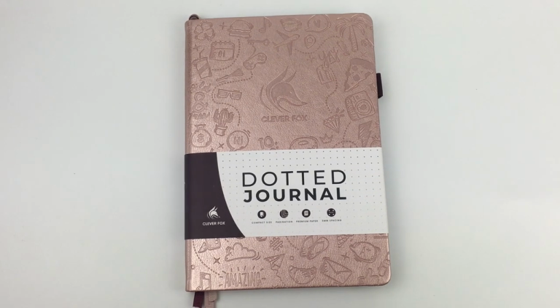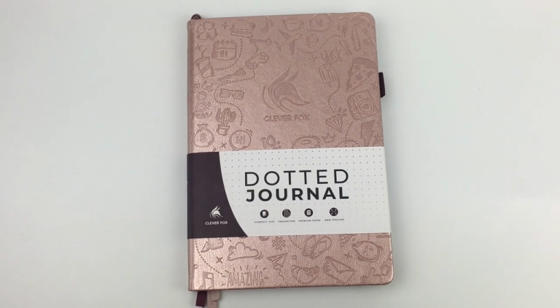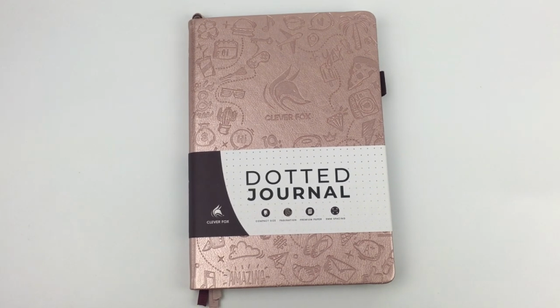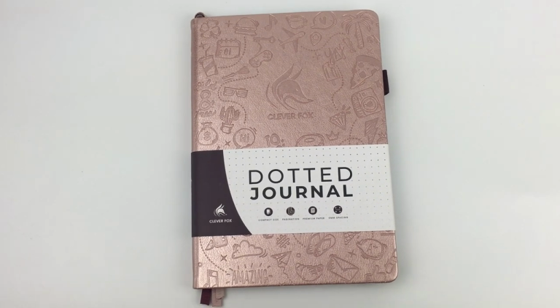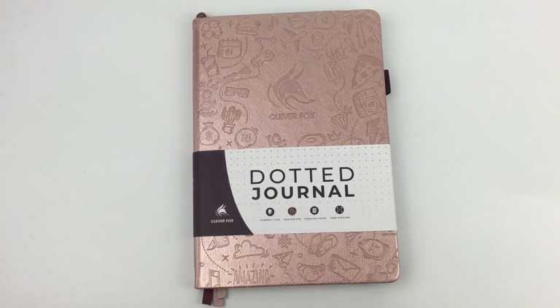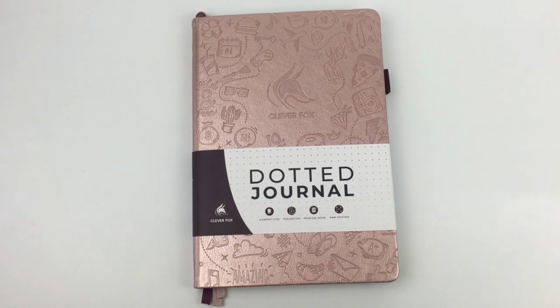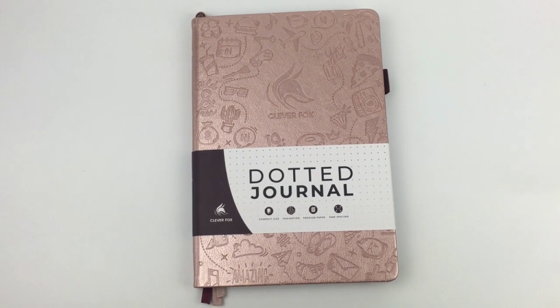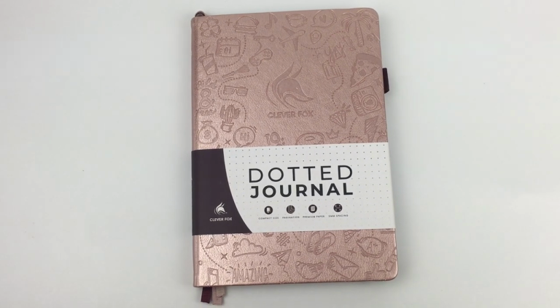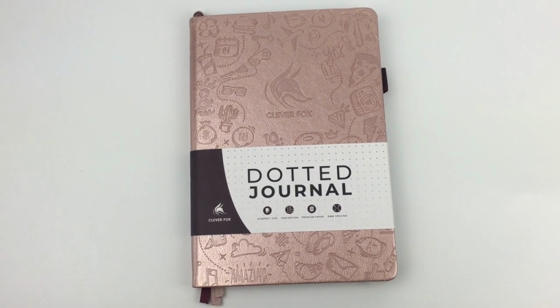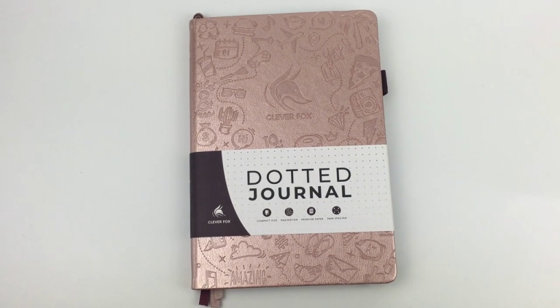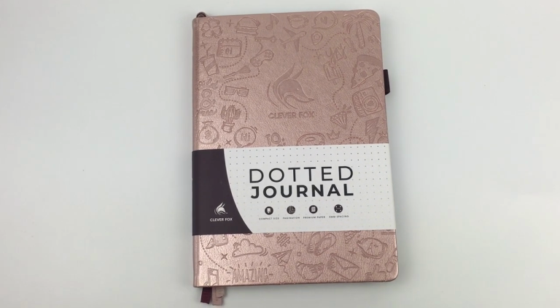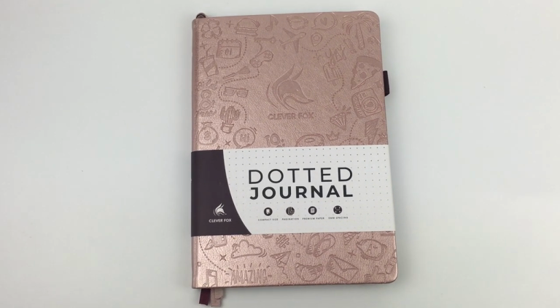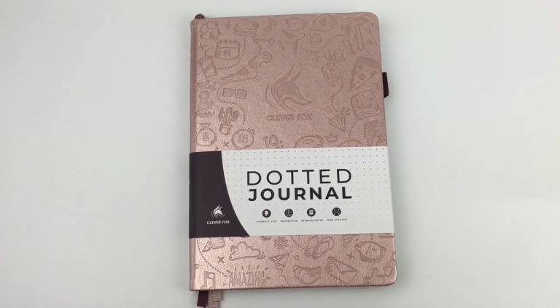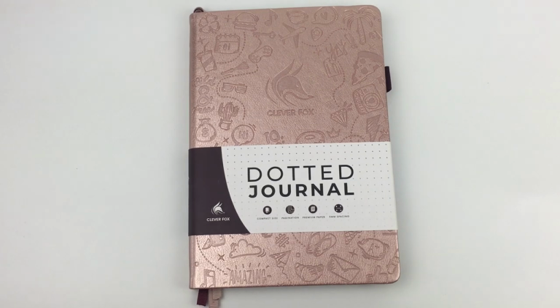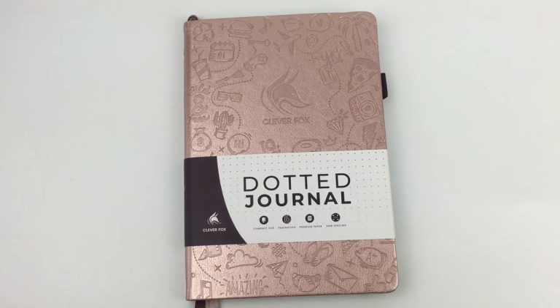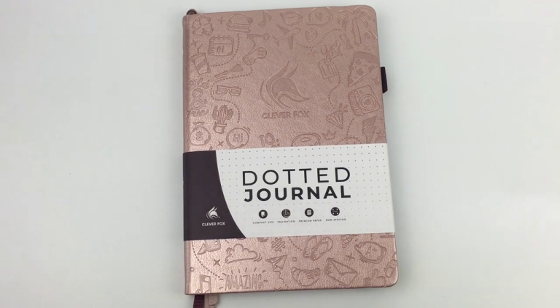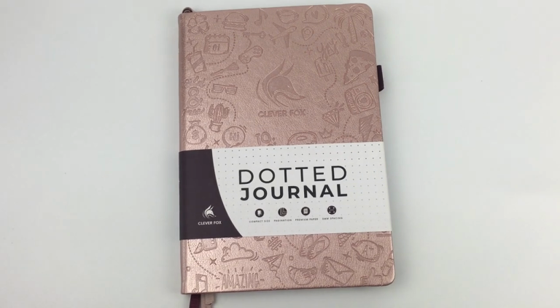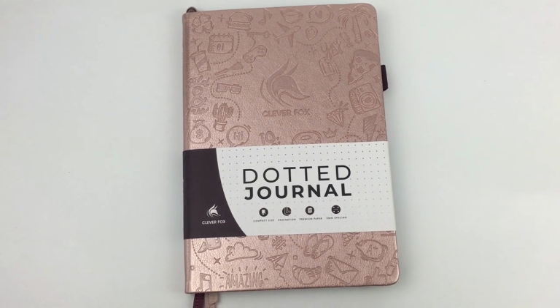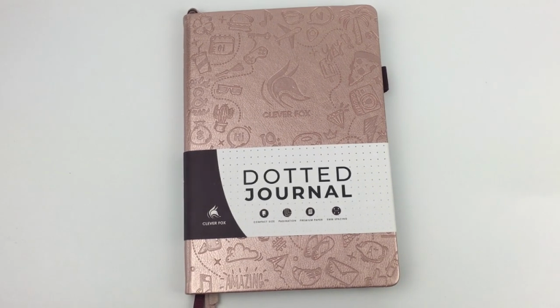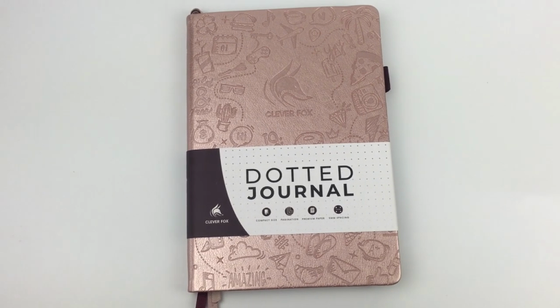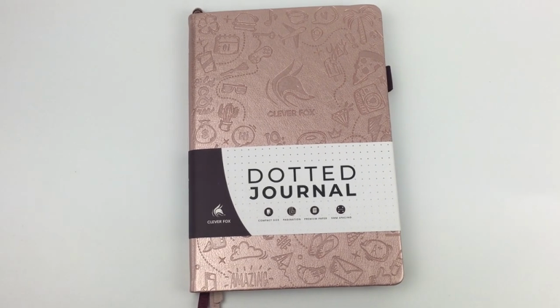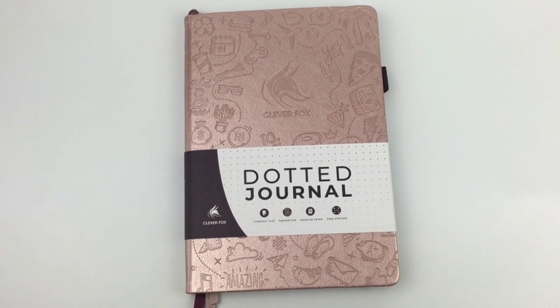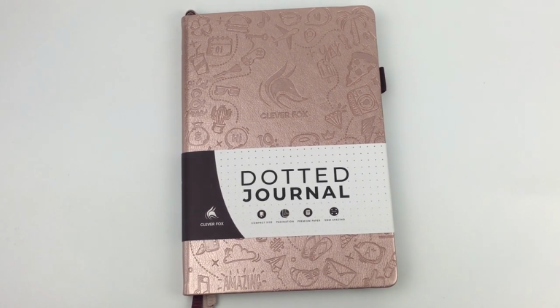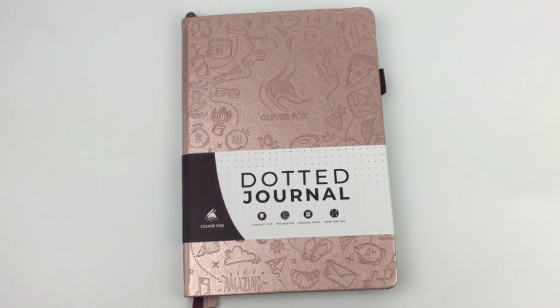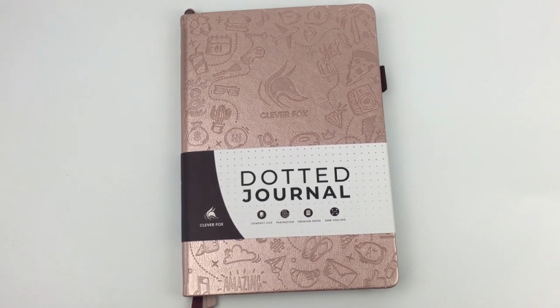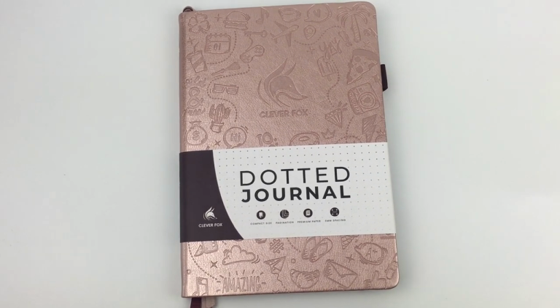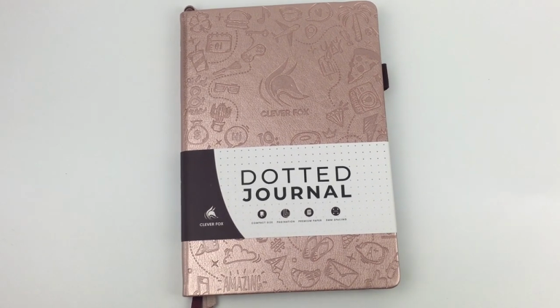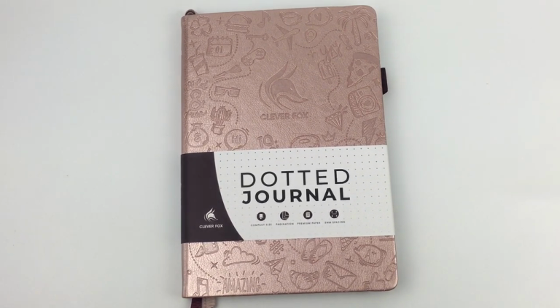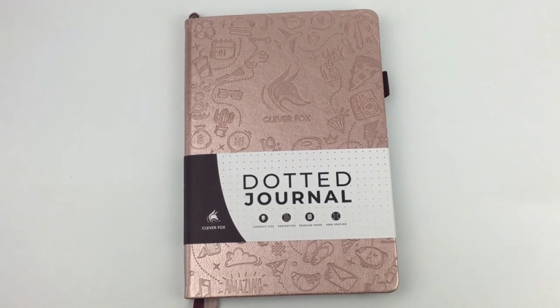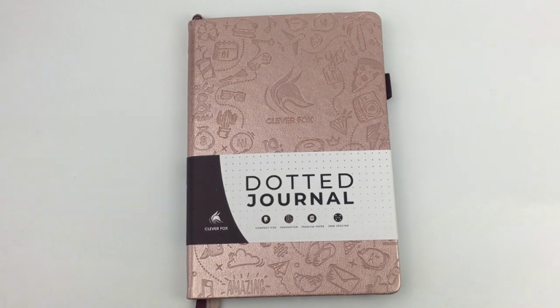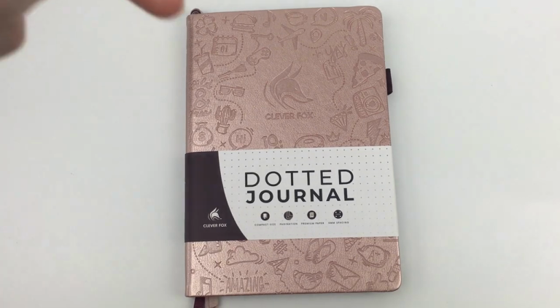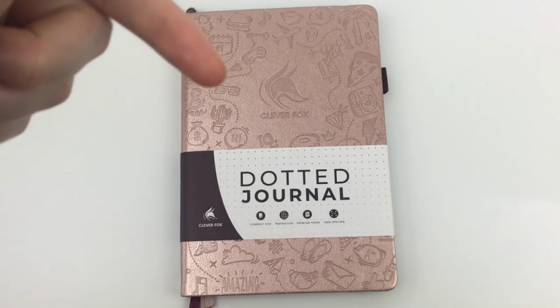Hey, it's Rachel from All About Planners. In this video I'm doing a review of the Clever Fox Dot Journal. I have done a couple of Clever Fox Planner reviews — the Daily Weekly and the Budget Planner — and I'll include those links down below.